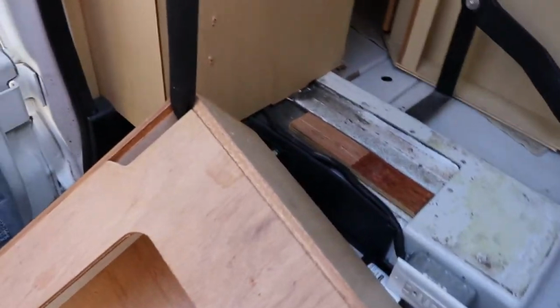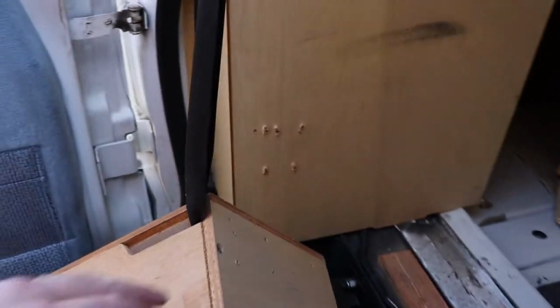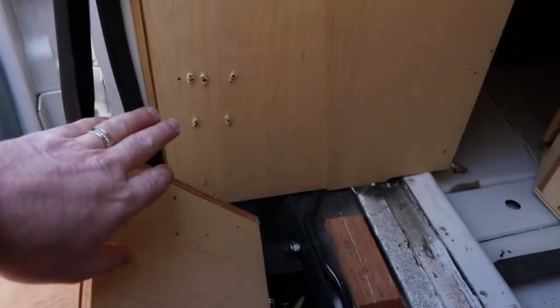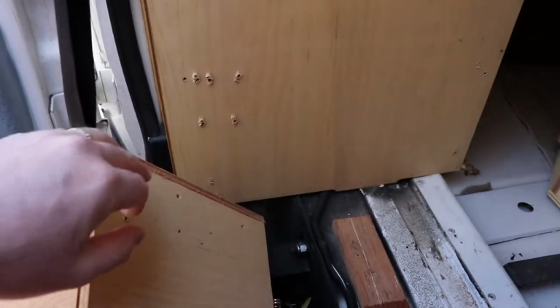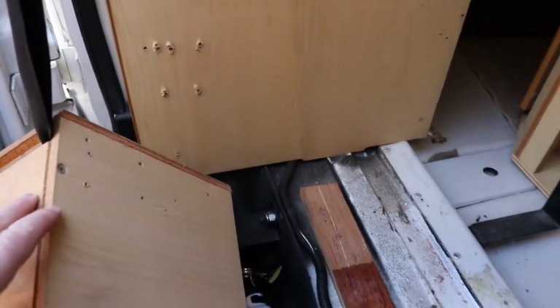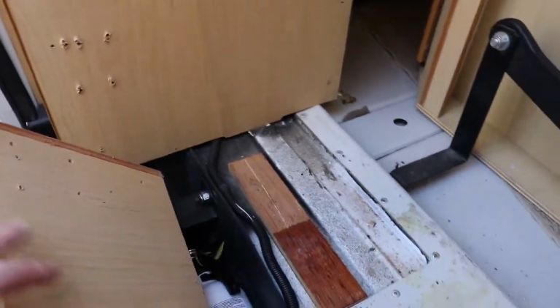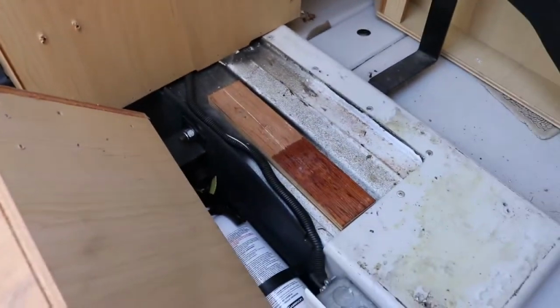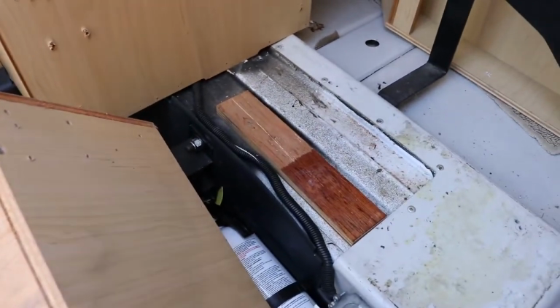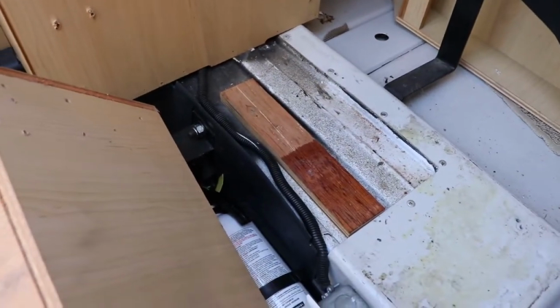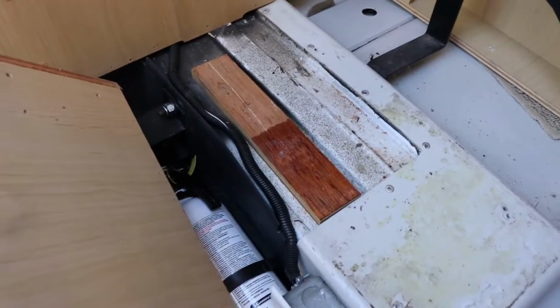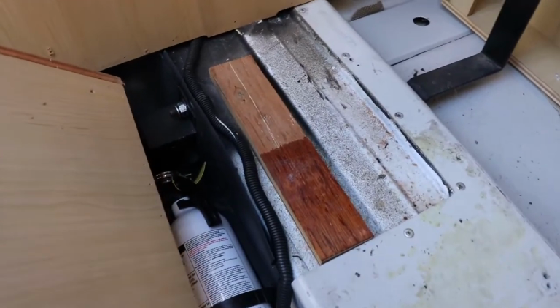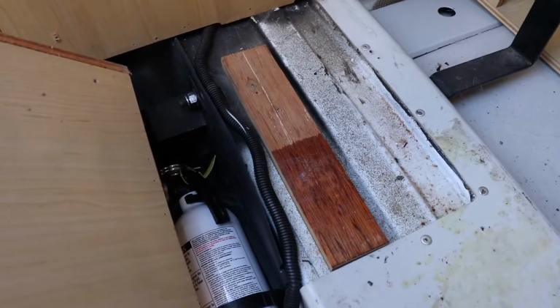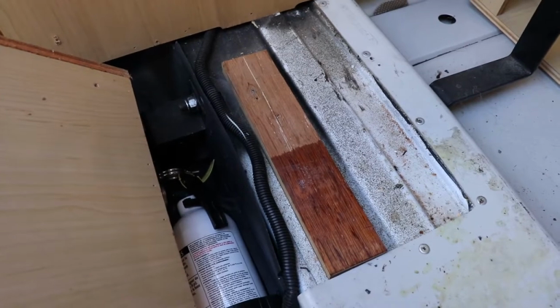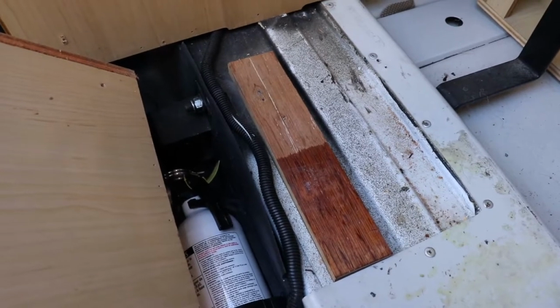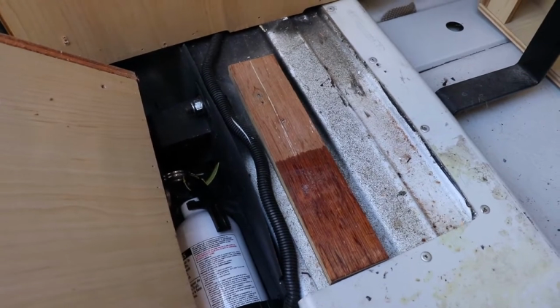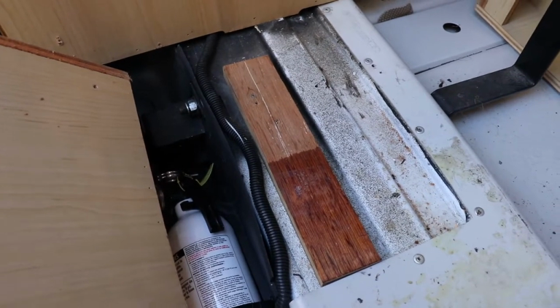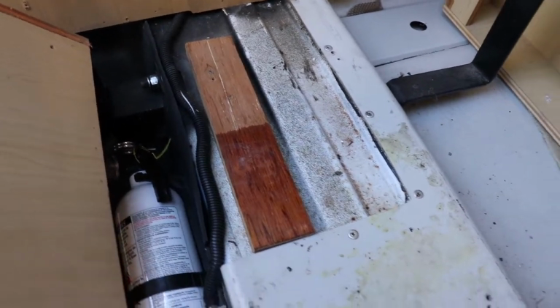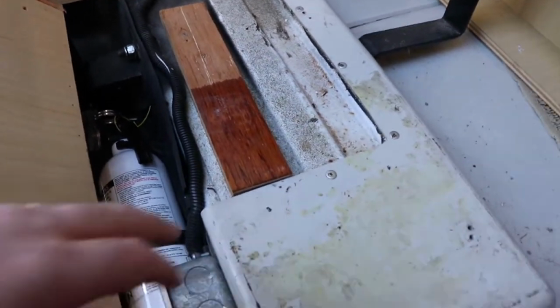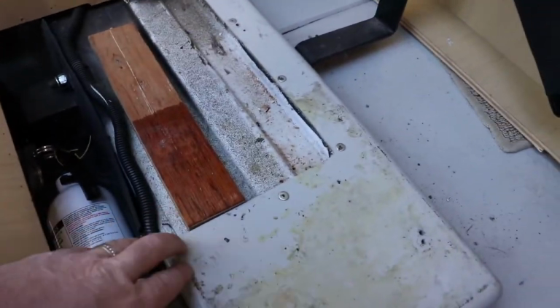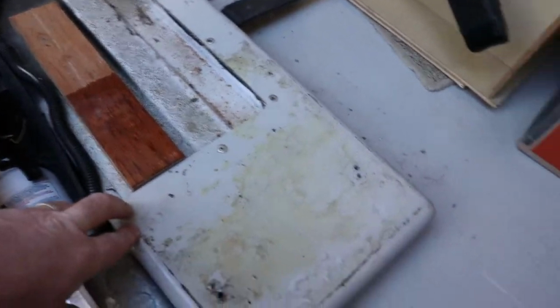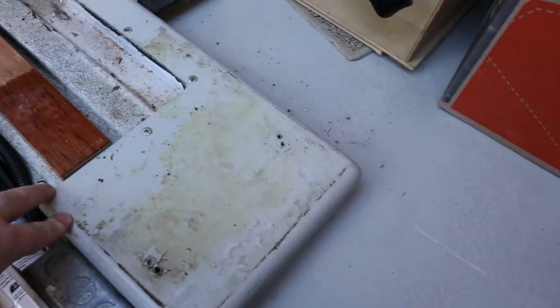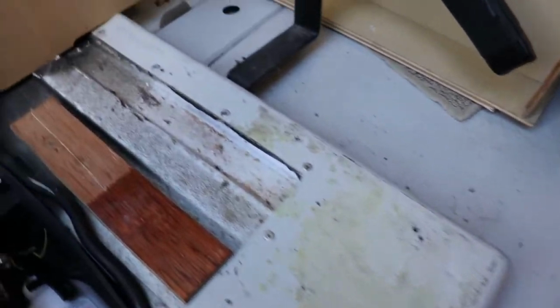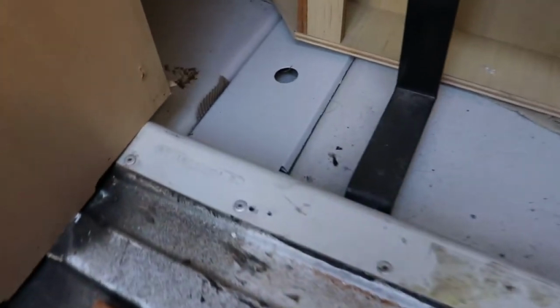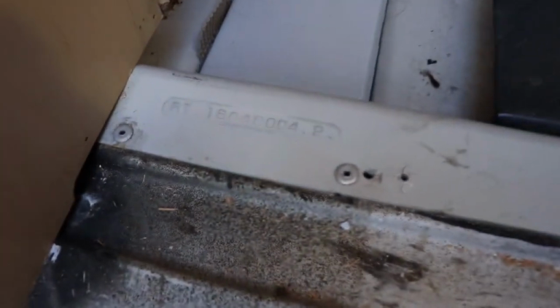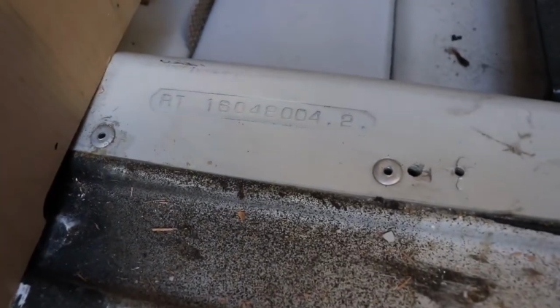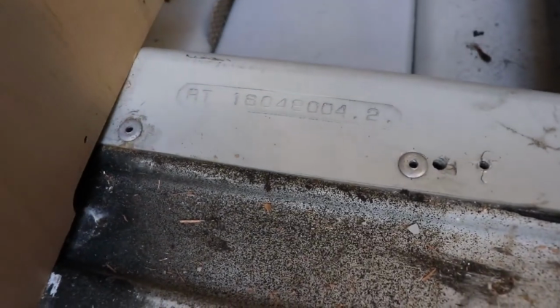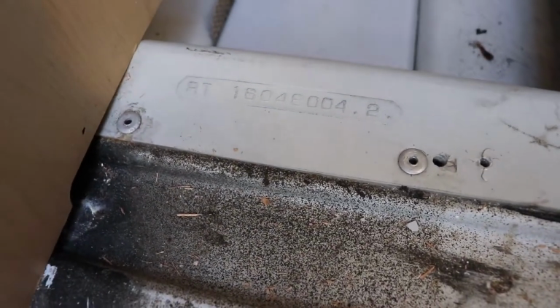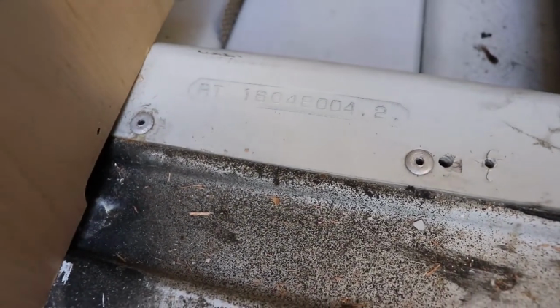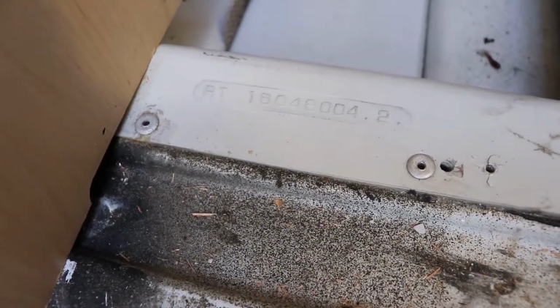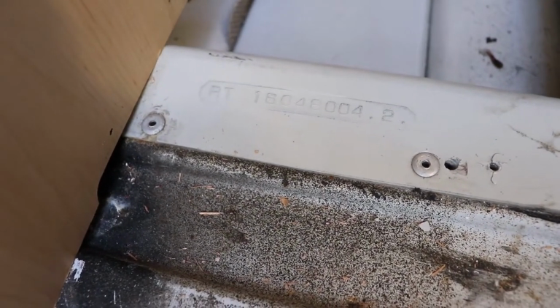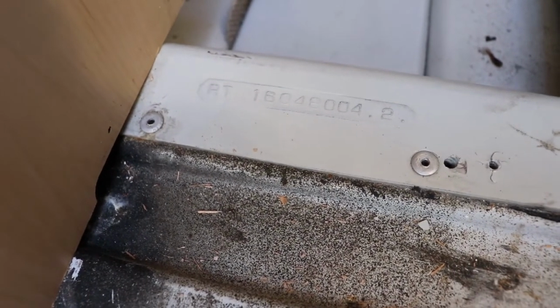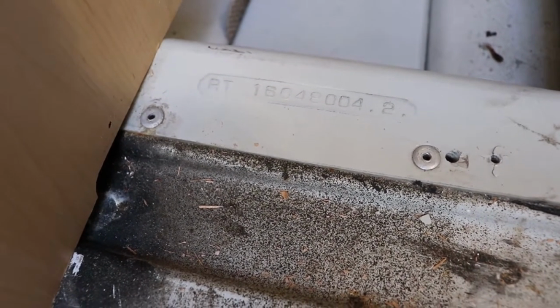I found there's a piece of oak glued to one of the floor channels, and there's a Road Track fiberglass tray - you can see the part number there, not that it would be easy to replace. You can see how it's built: they chop out the floor, sink it down a couple inches, and put in this waterproof tray.